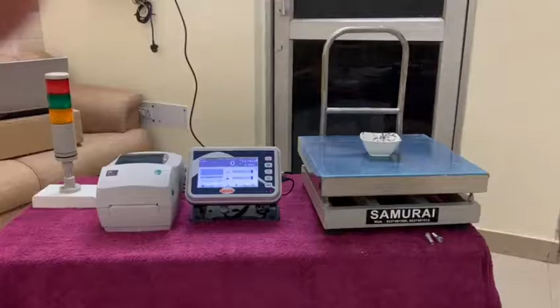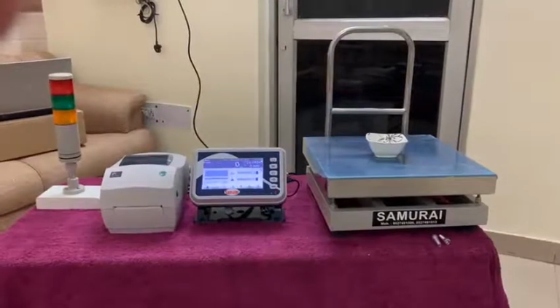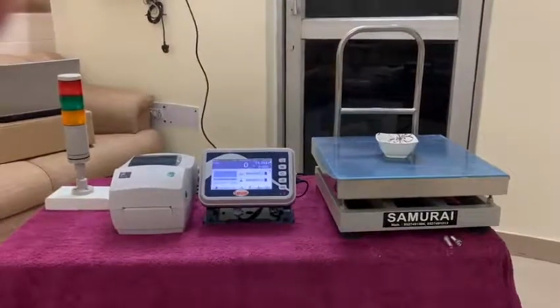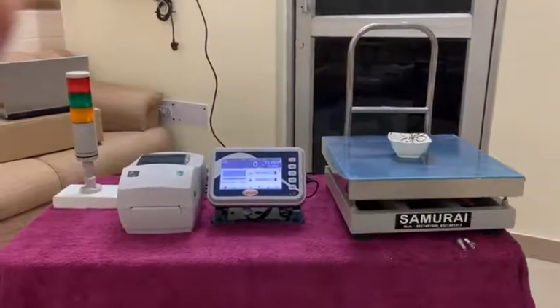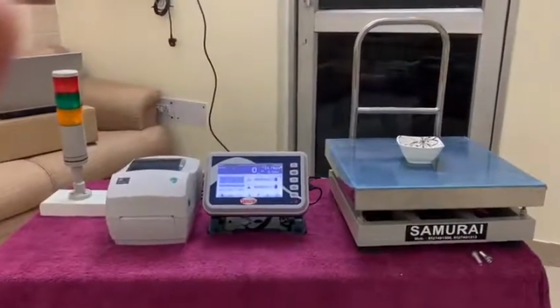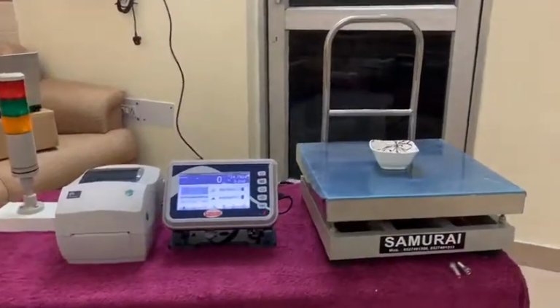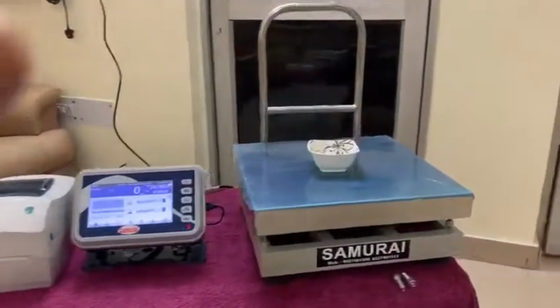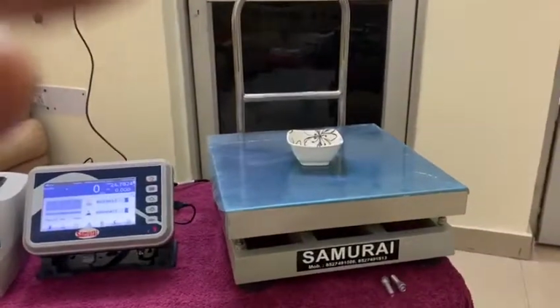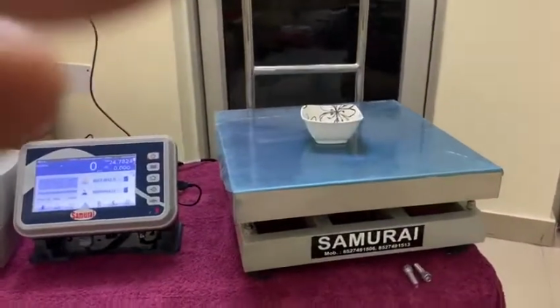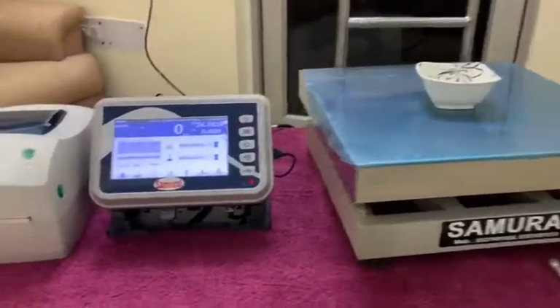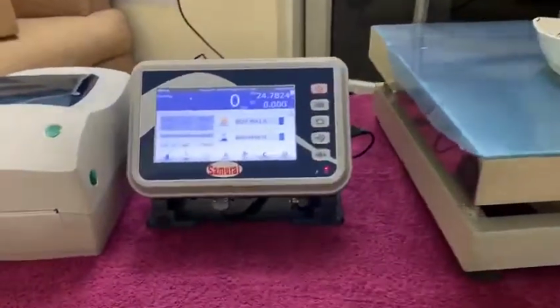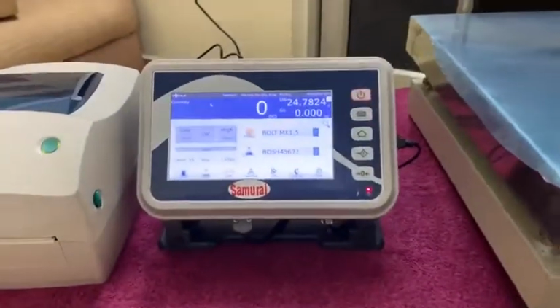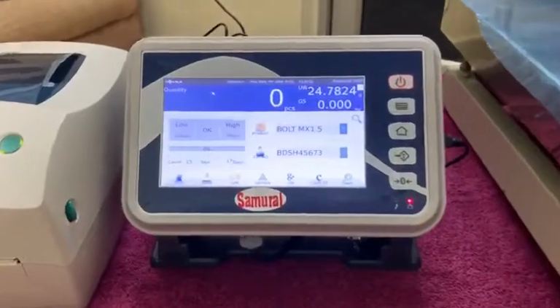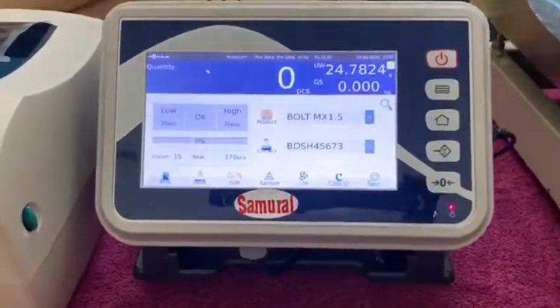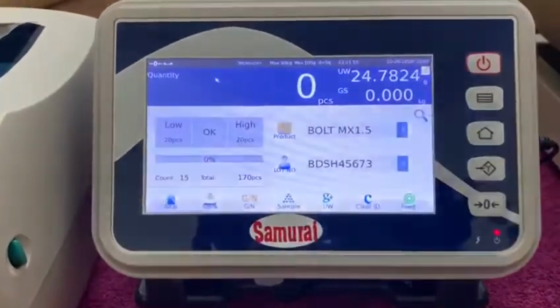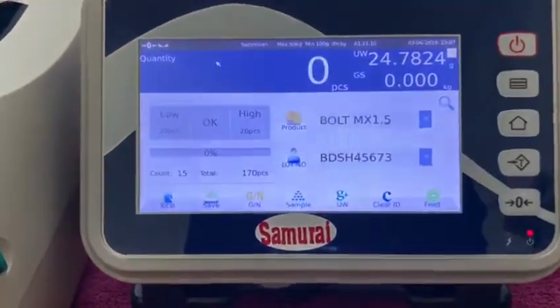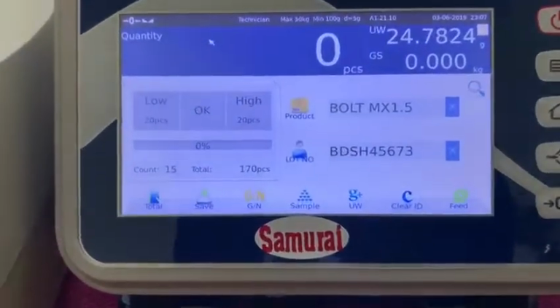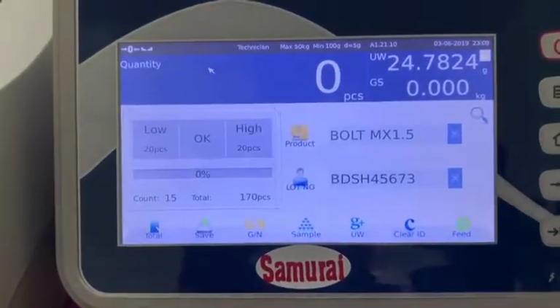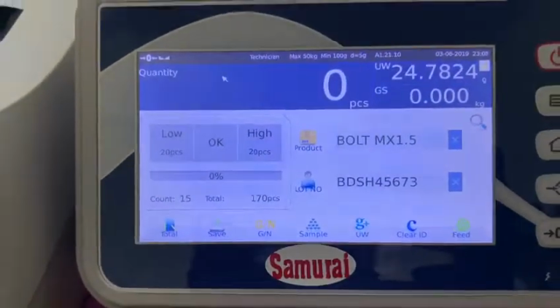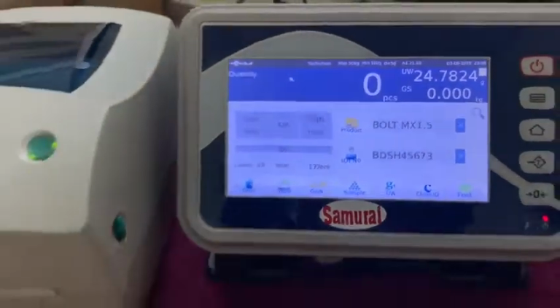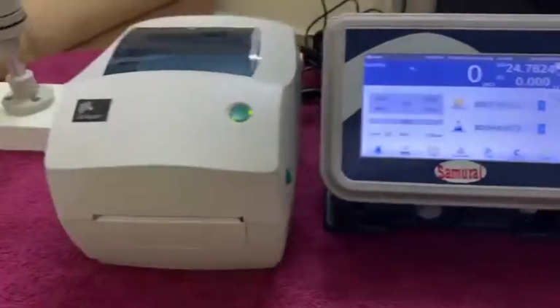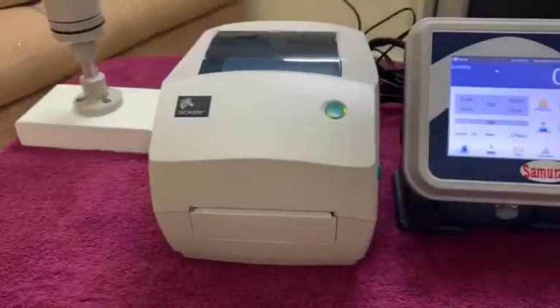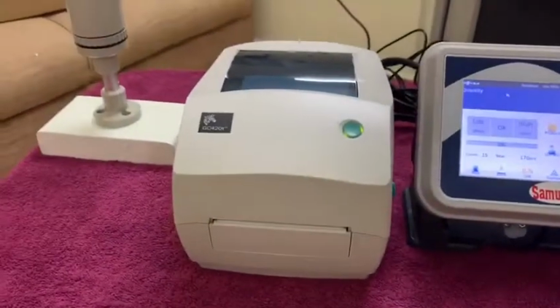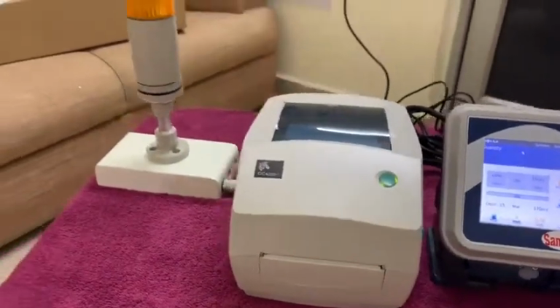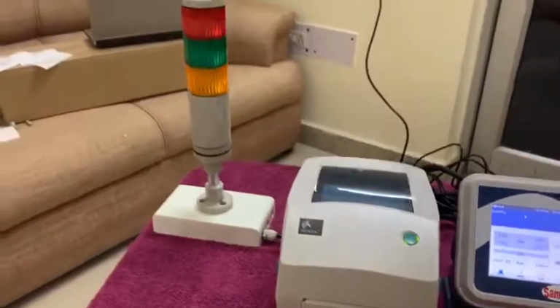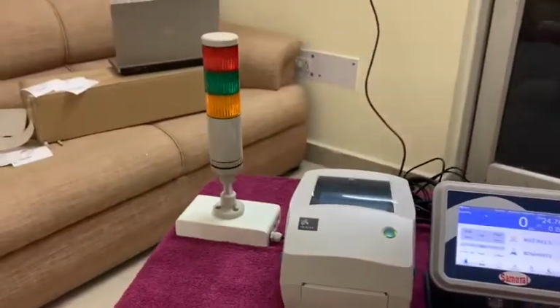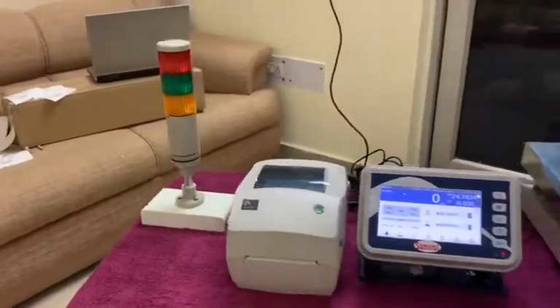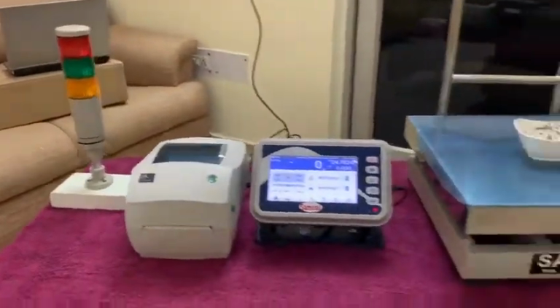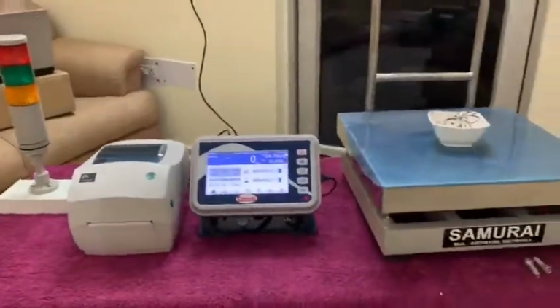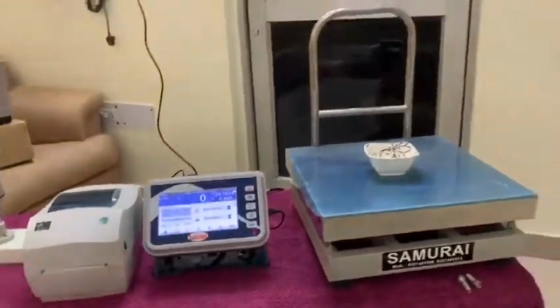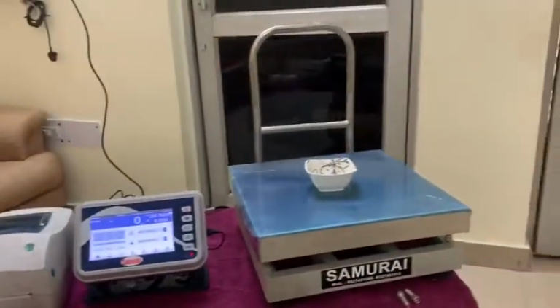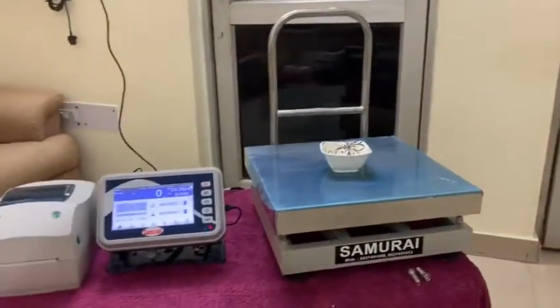Check counting scale. This is the platform display unit. We enter the target quantity of 20 pcs. This is a label printer. Three color tower lamp. Start the counting process.